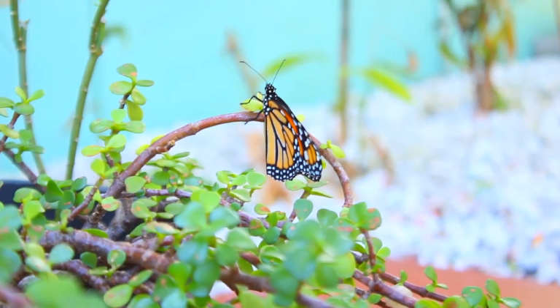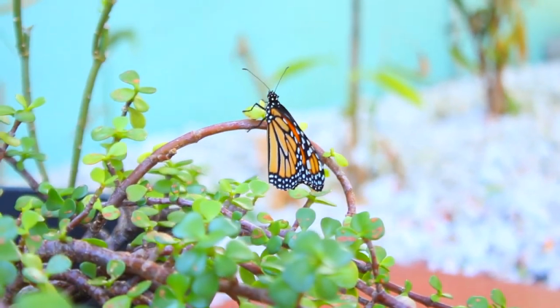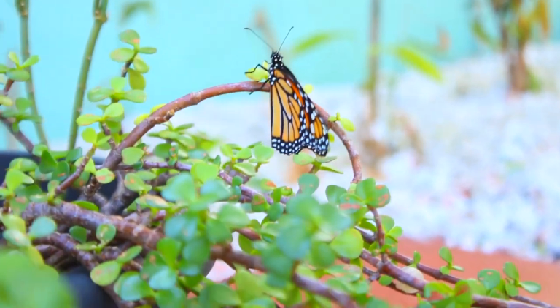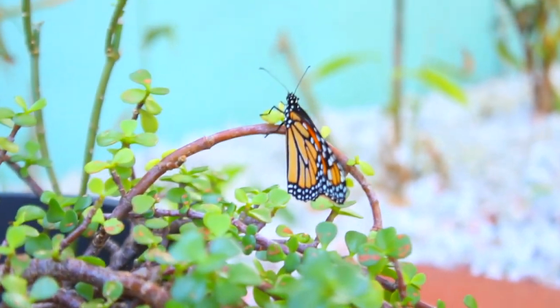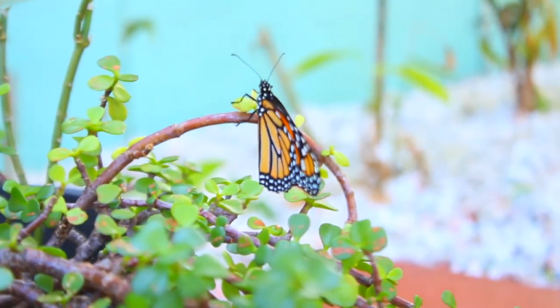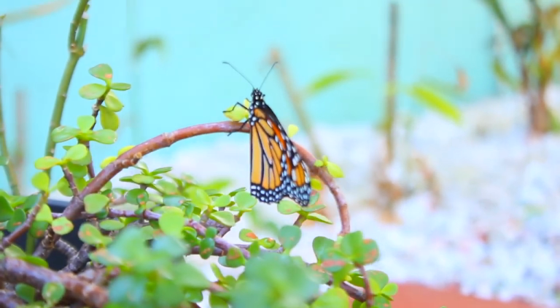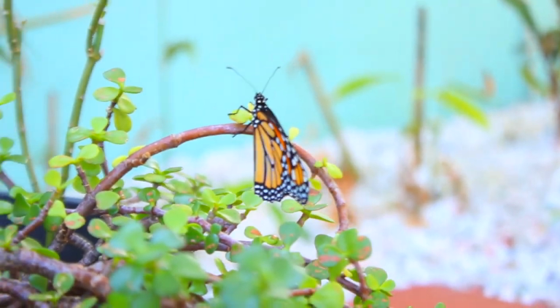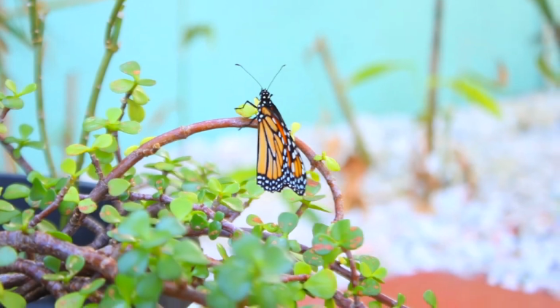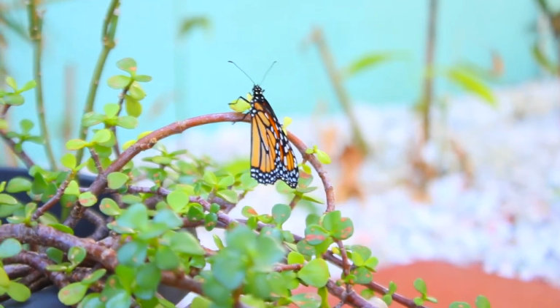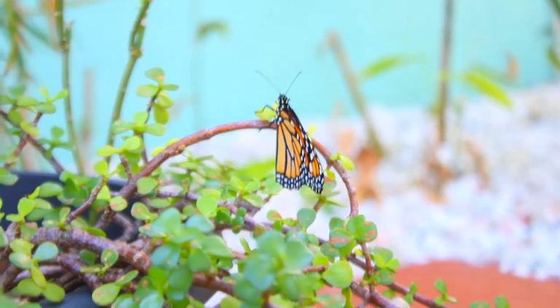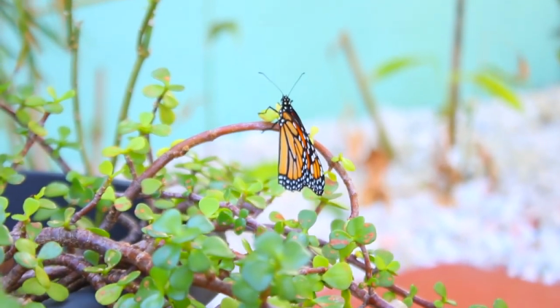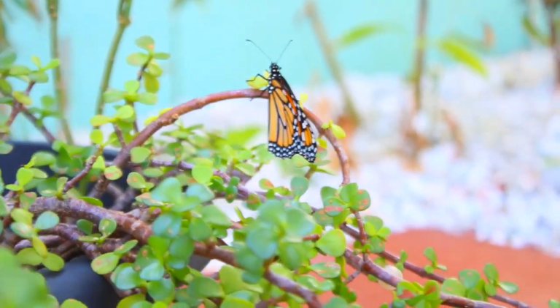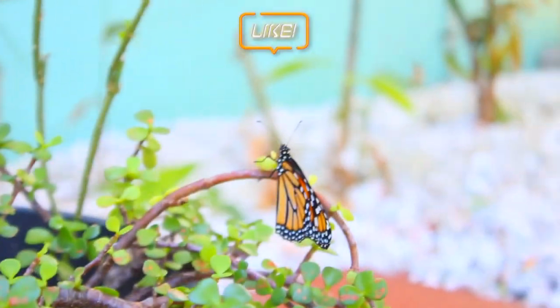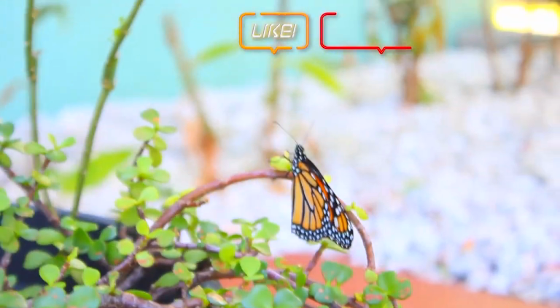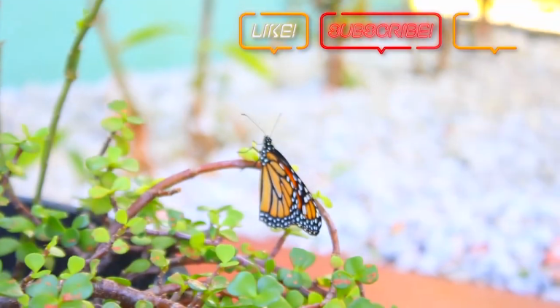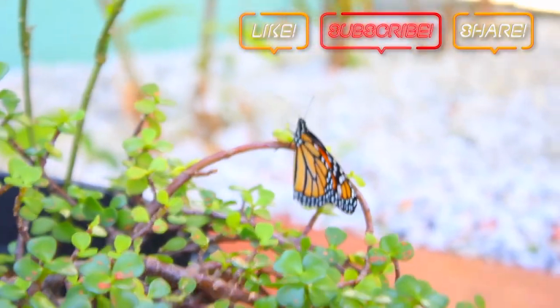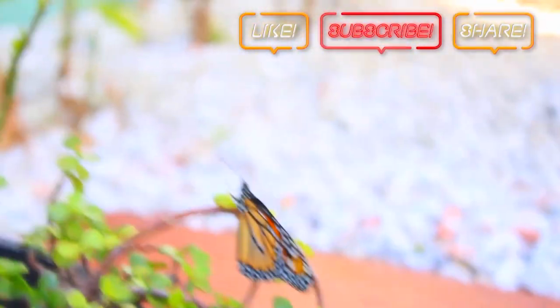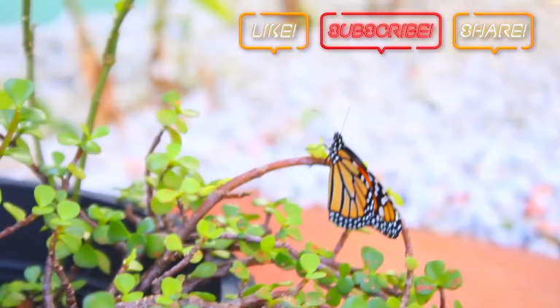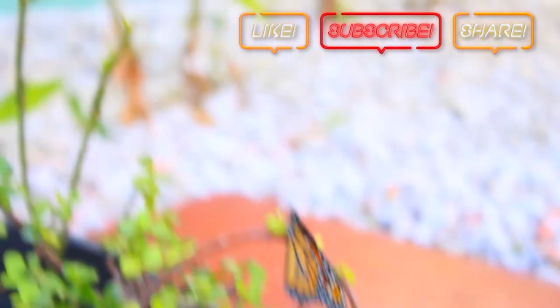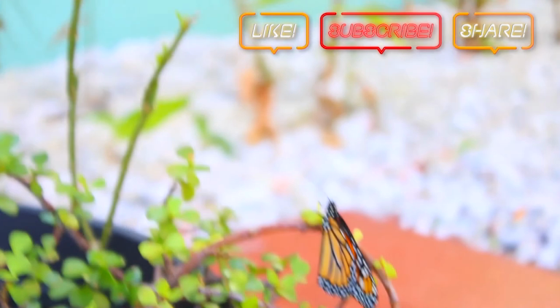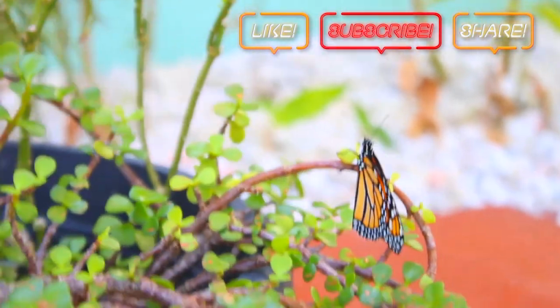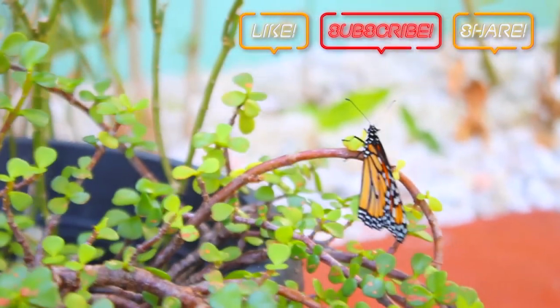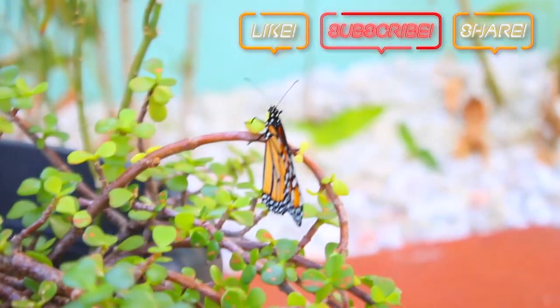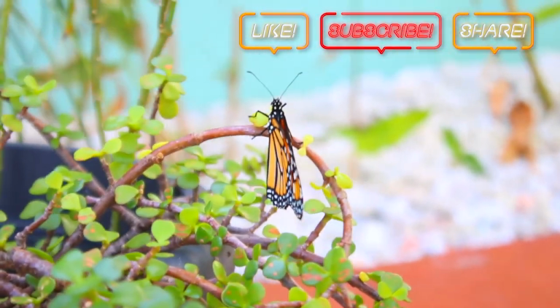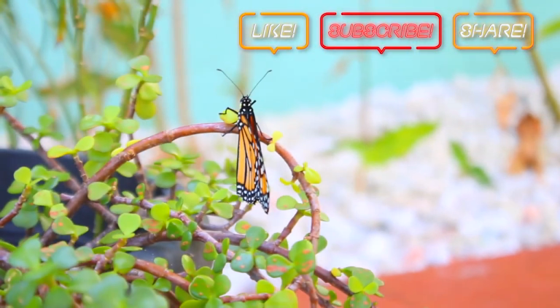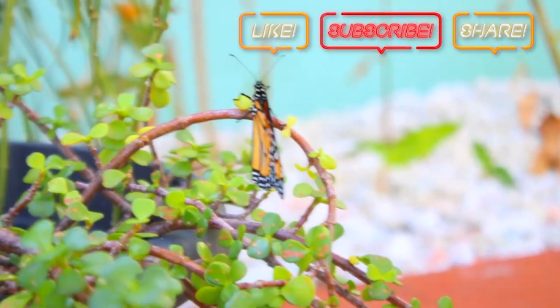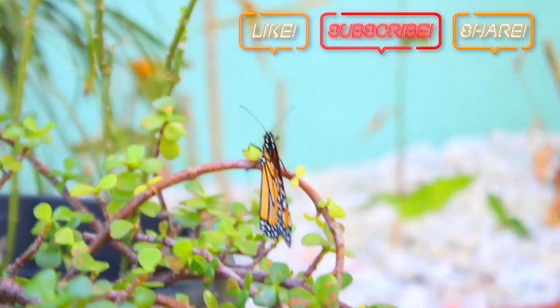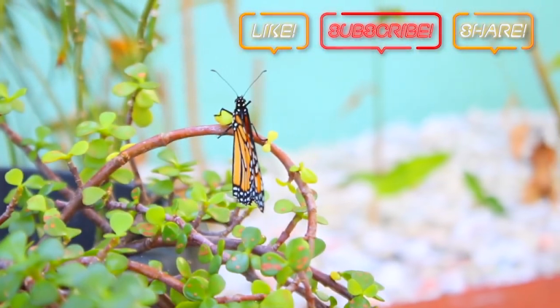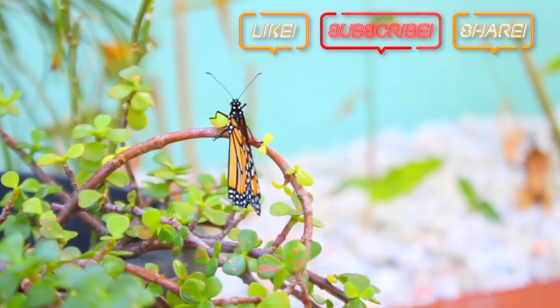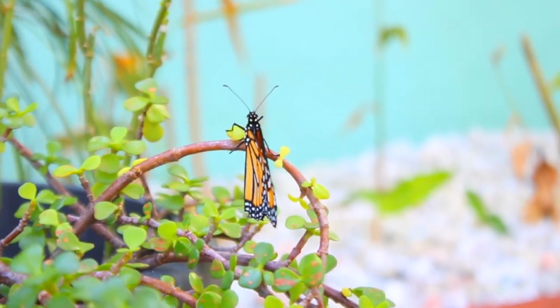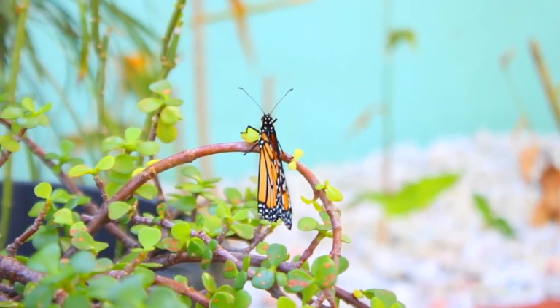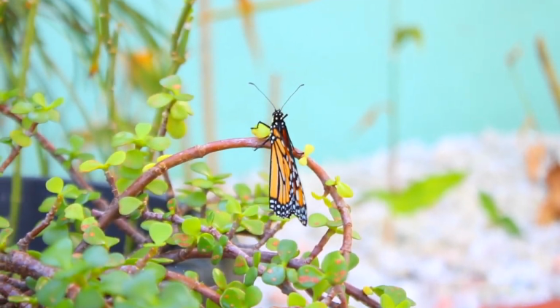Thank you so much for watching this video. I really hope you enjoyed it. If you made it this far, give this video a thumbs up and don't forget to subscribe with notifications on so you don't miss any of my future uploads. And until next time, happy gardening!